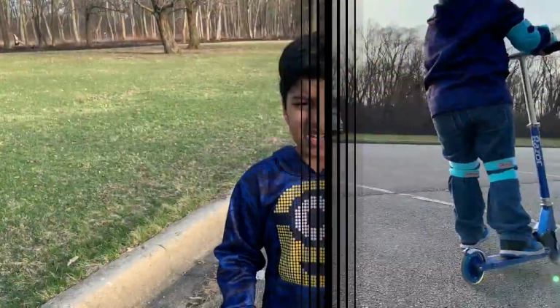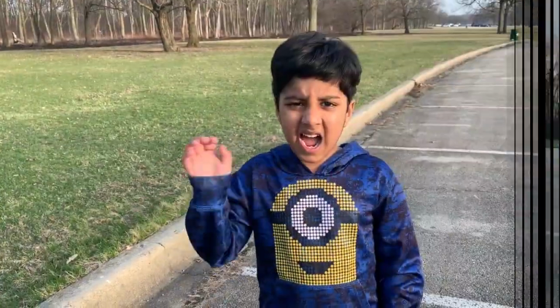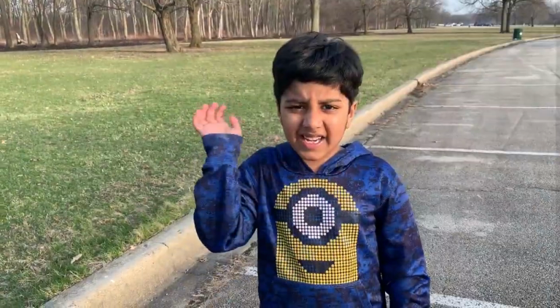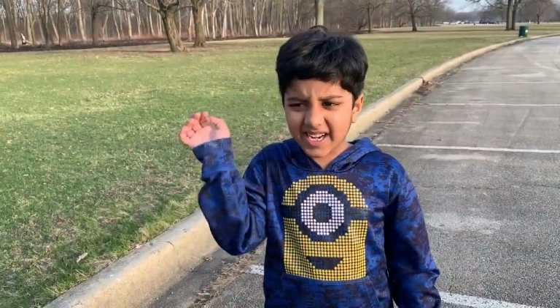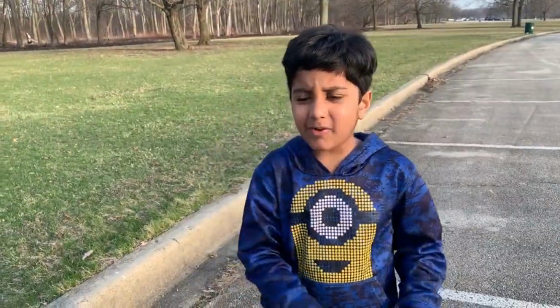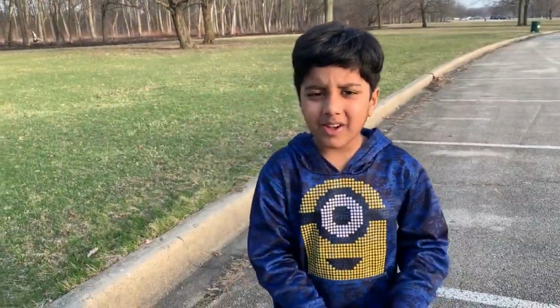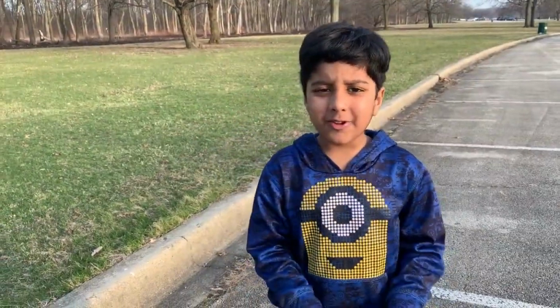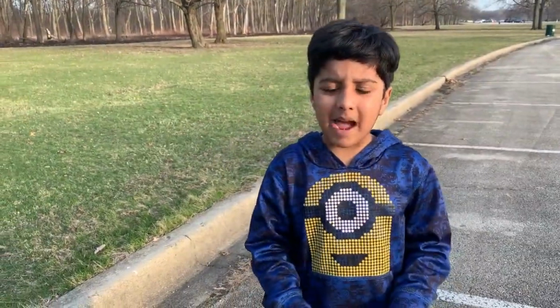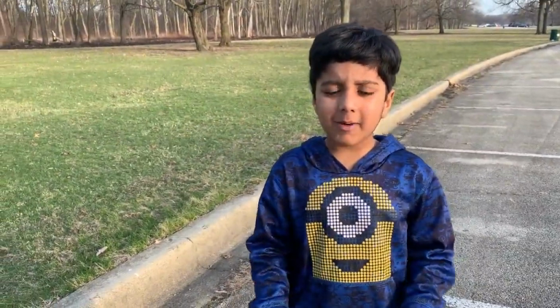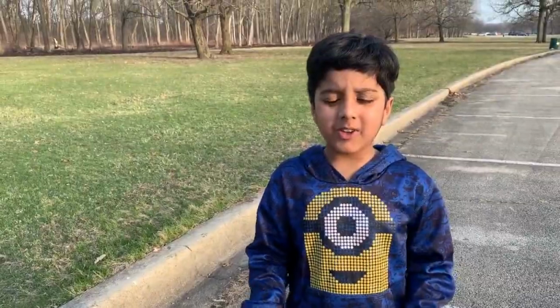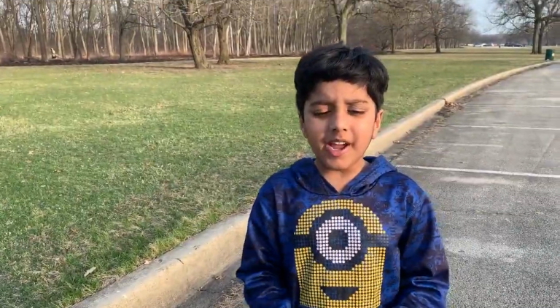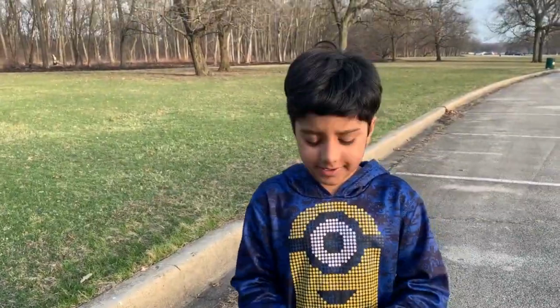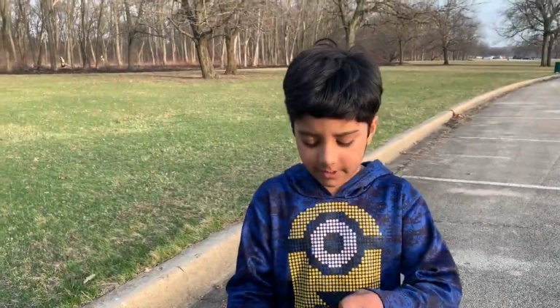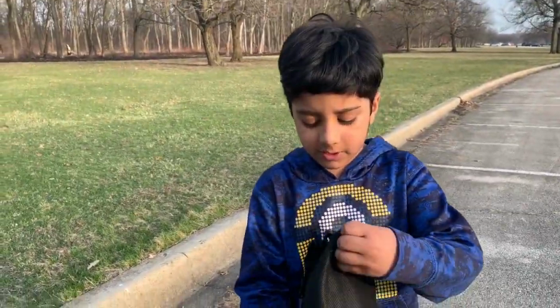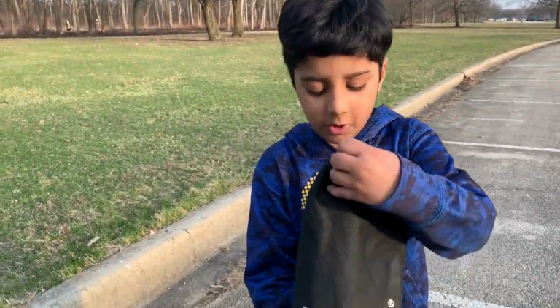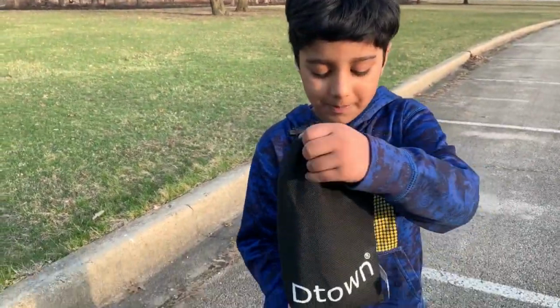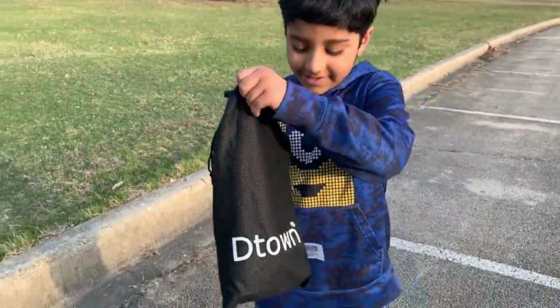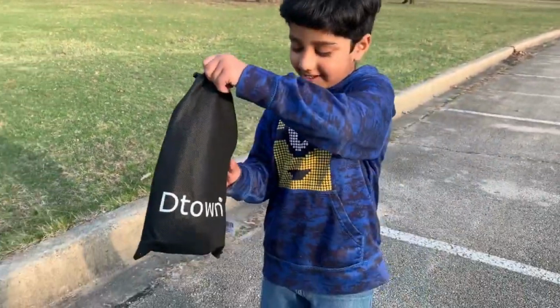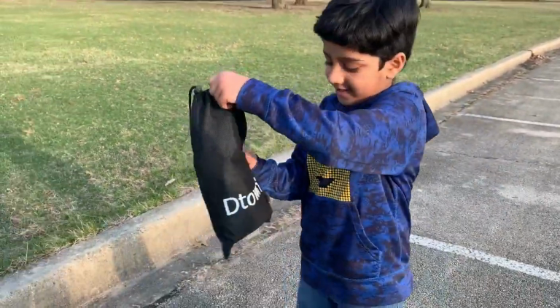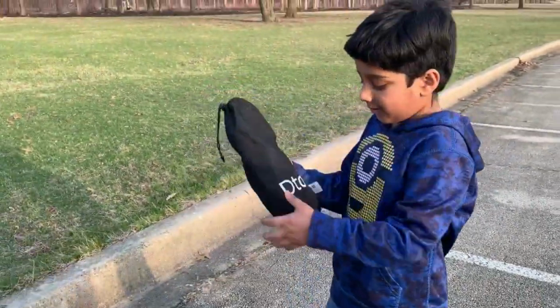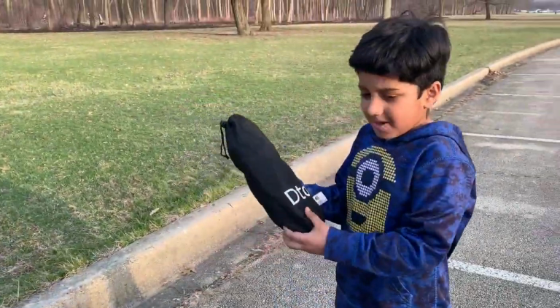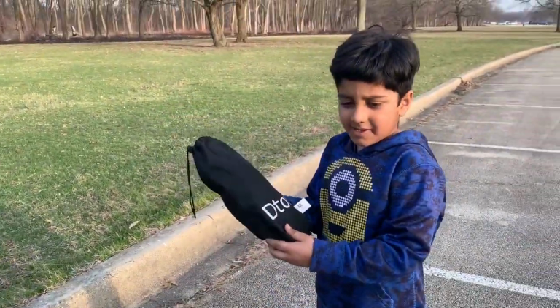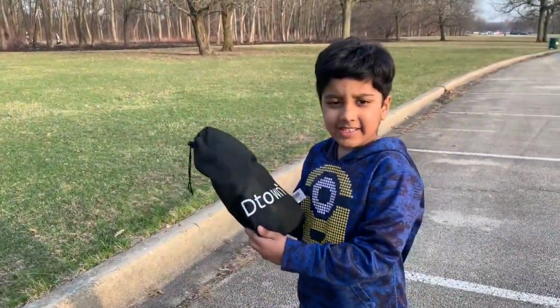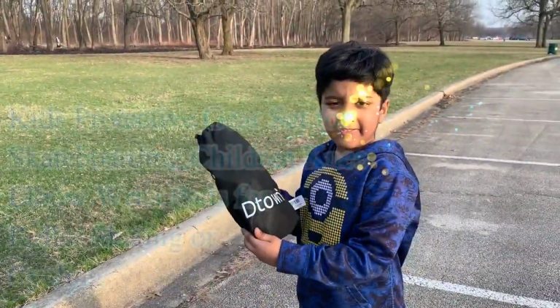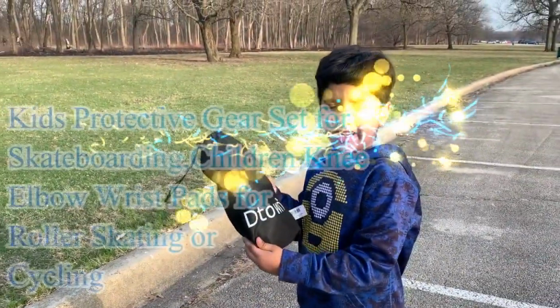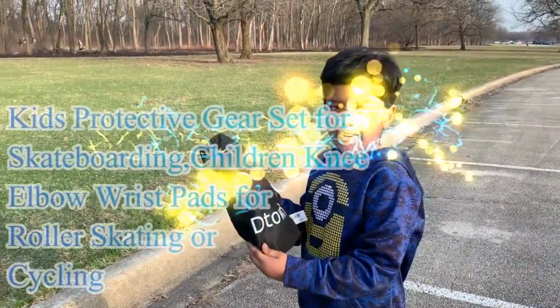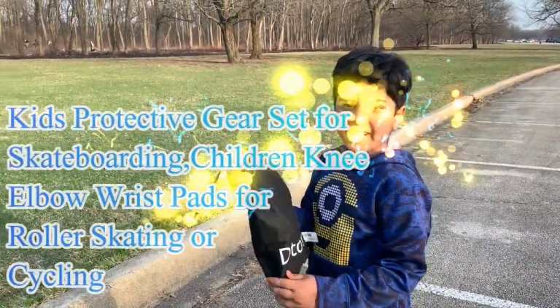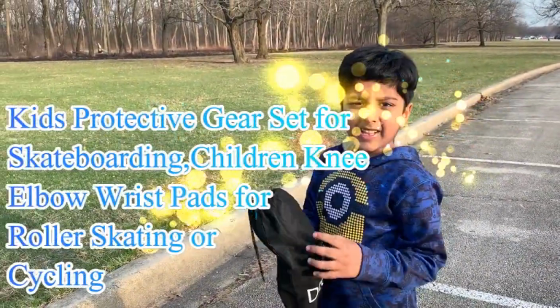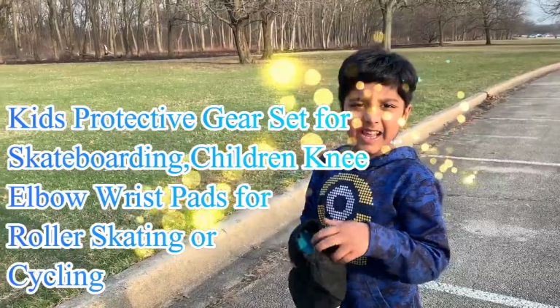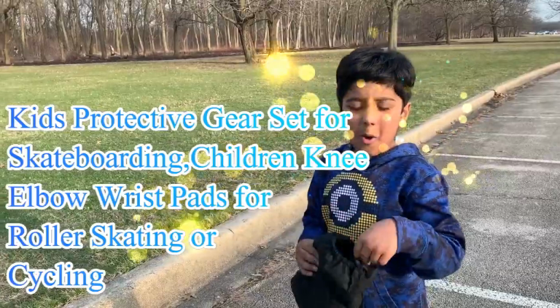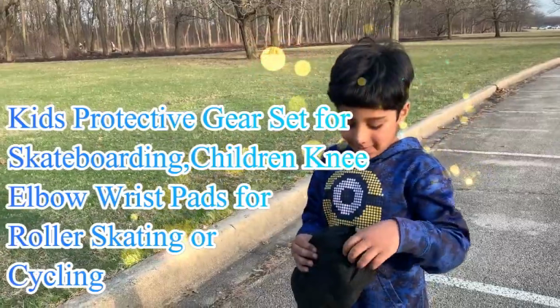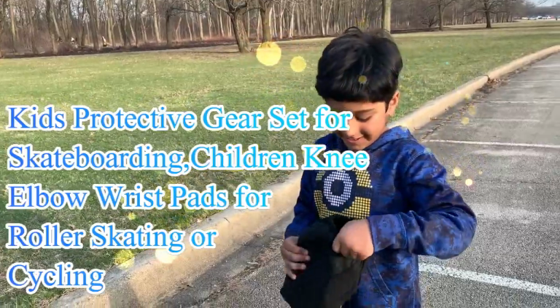Hi kids, welcome to Smashbox time. Today we're going to open the D-Count protective gears. Let's open it.